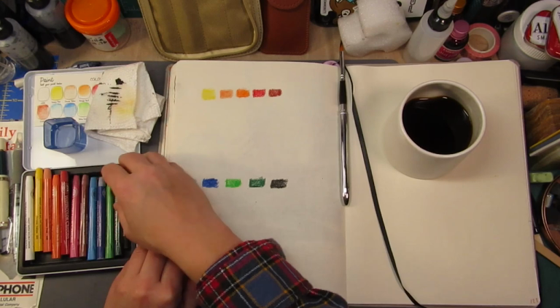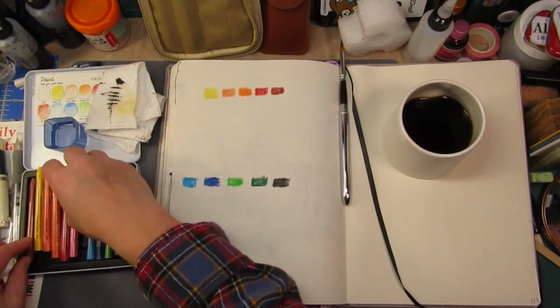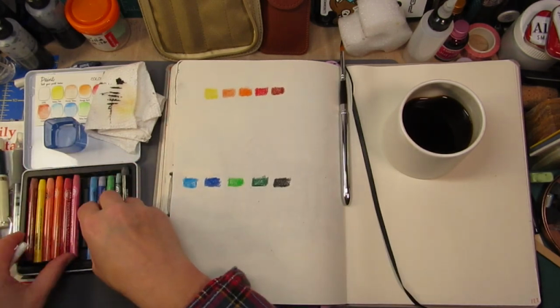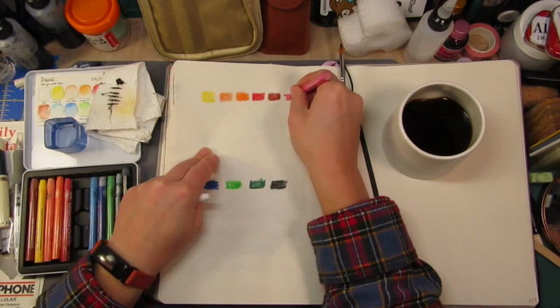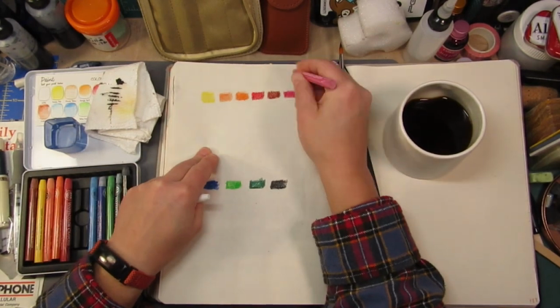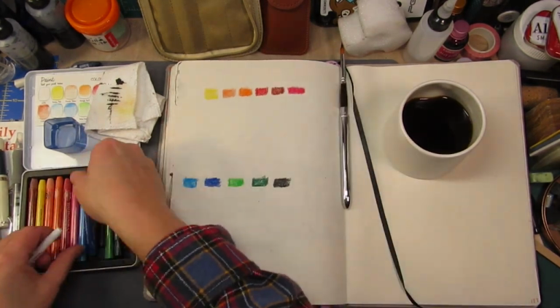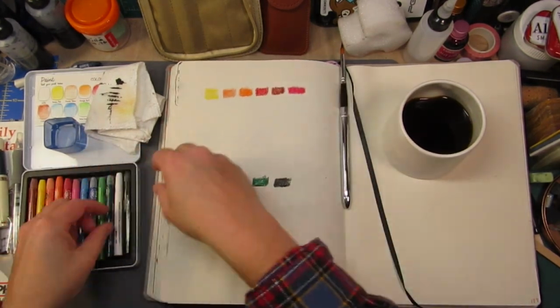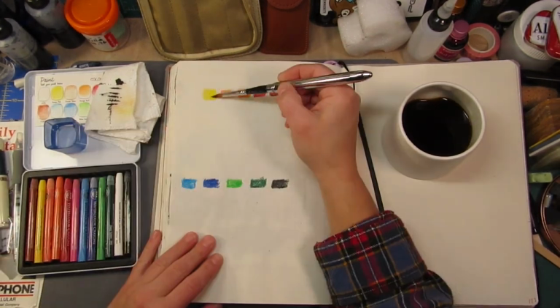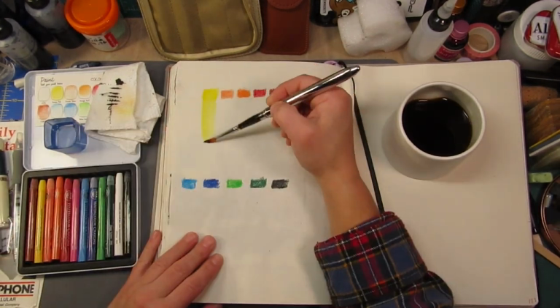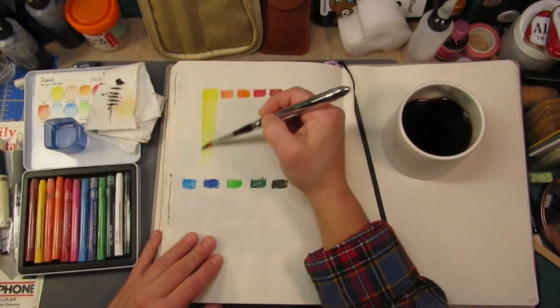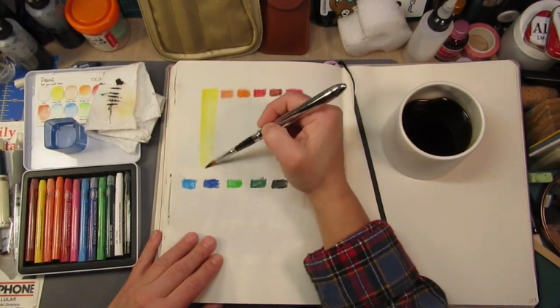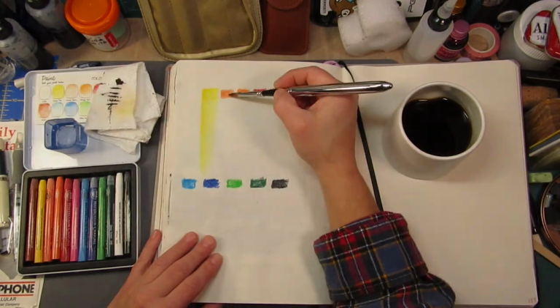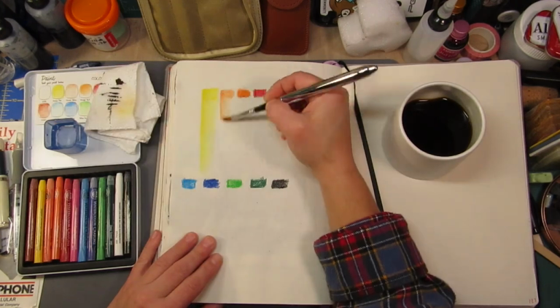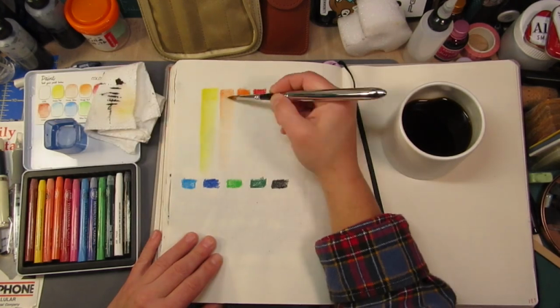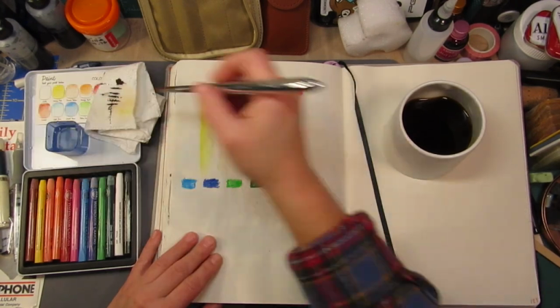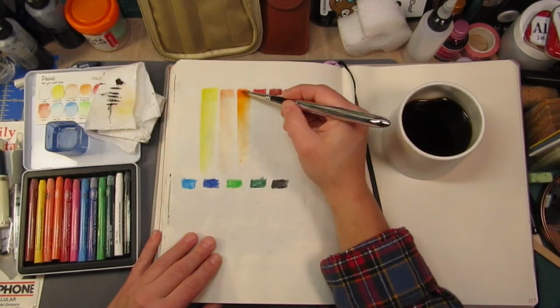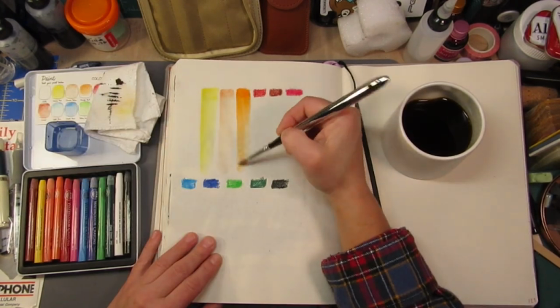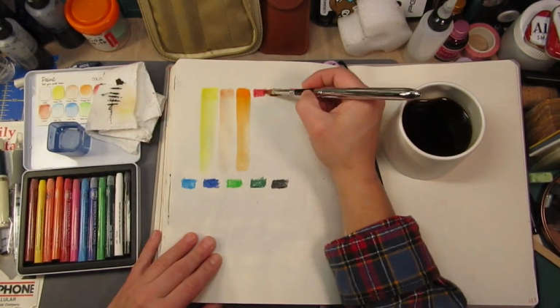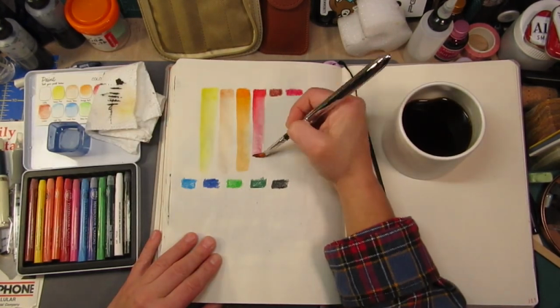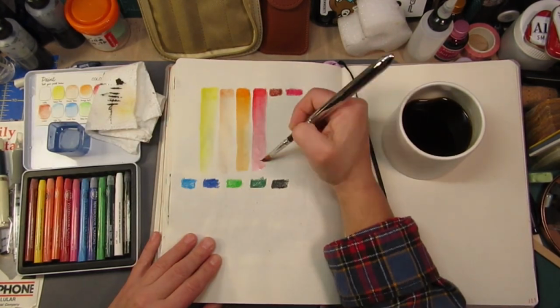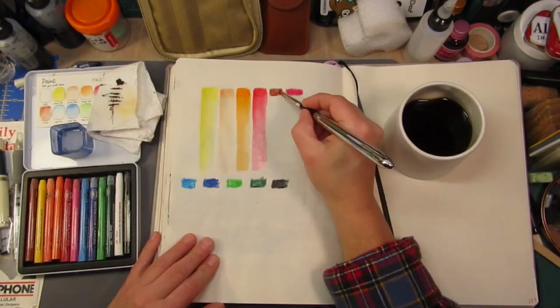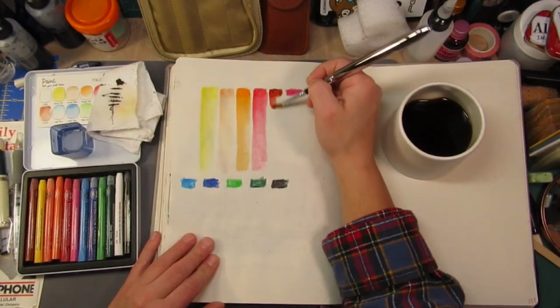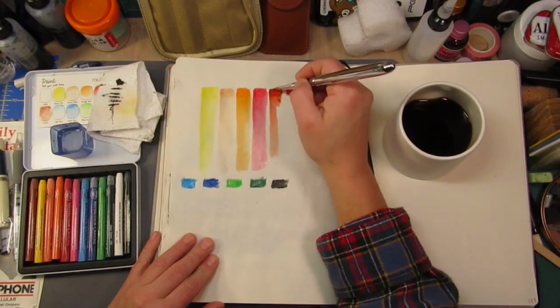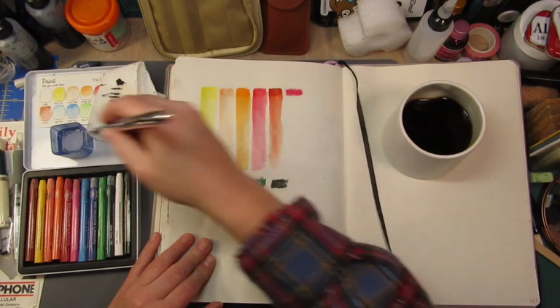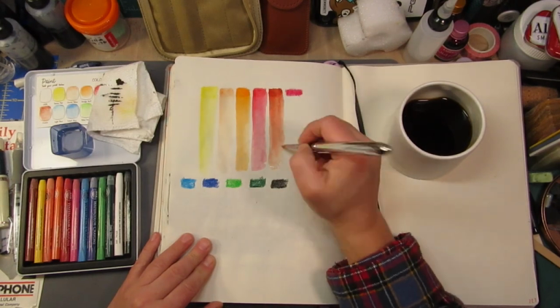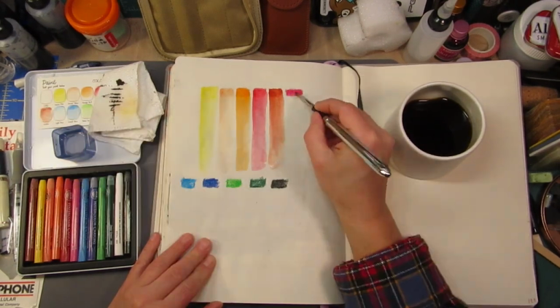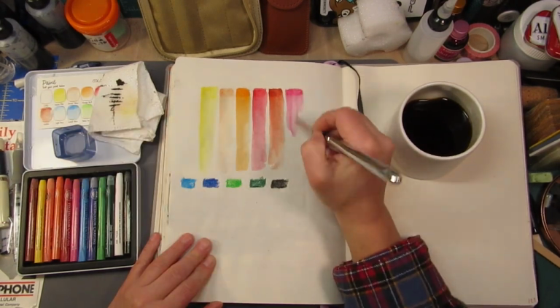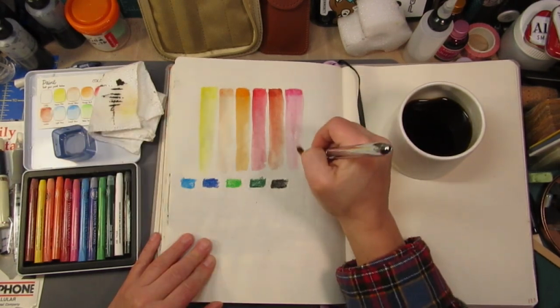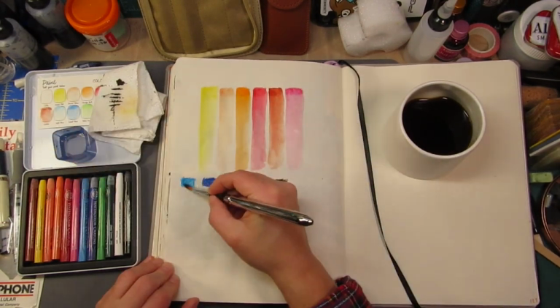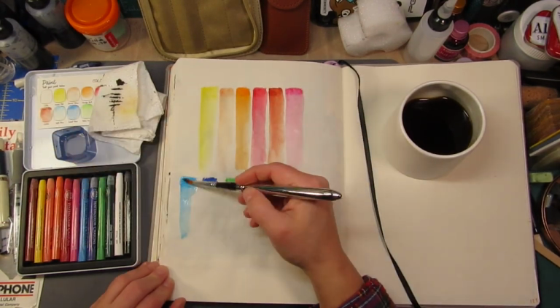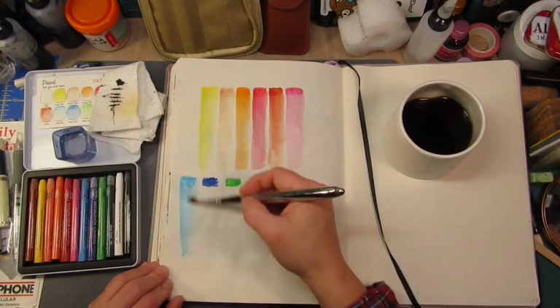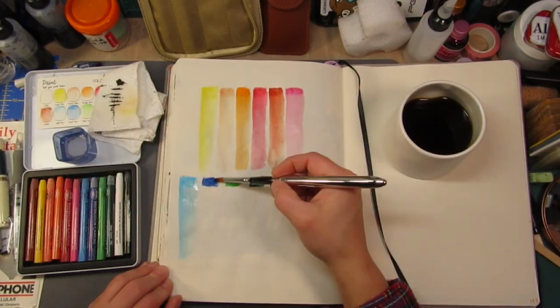So I am swatching them out here just to see how pigmented they are, what the color load is in terms of water activation and re-wetting, and what it's like to wet them on the page.